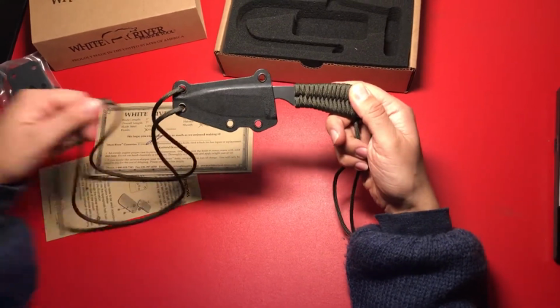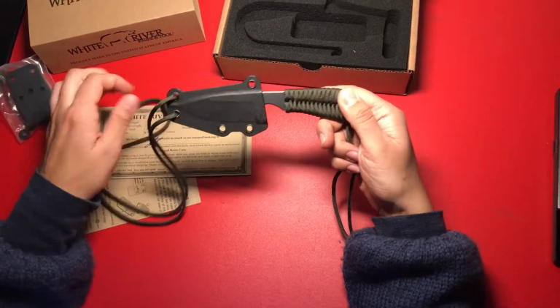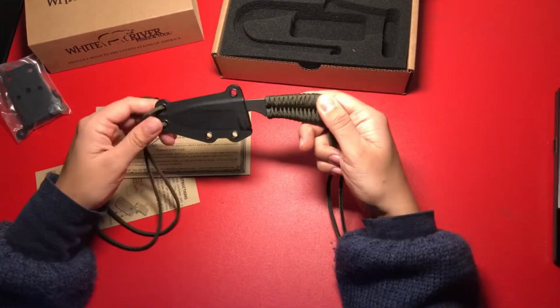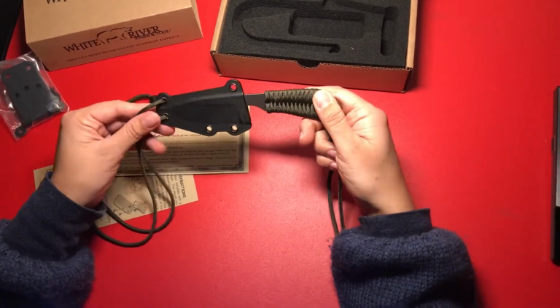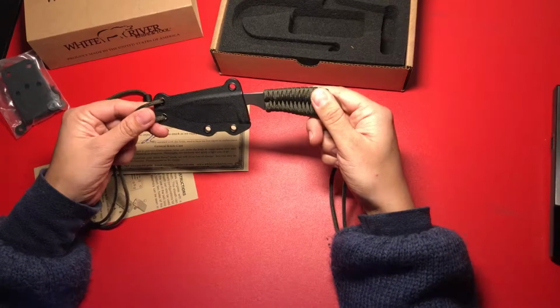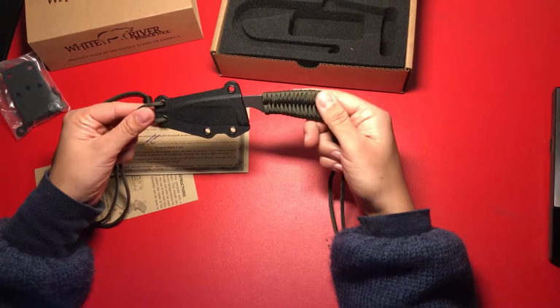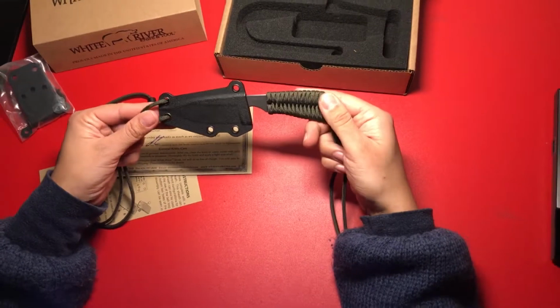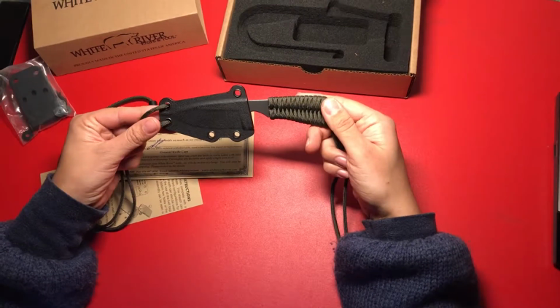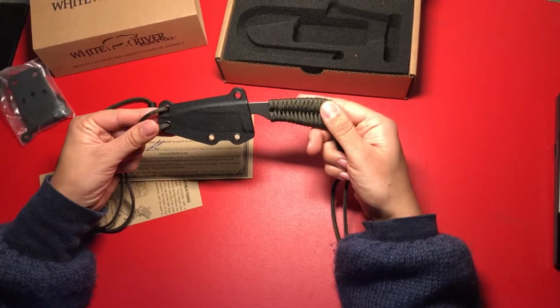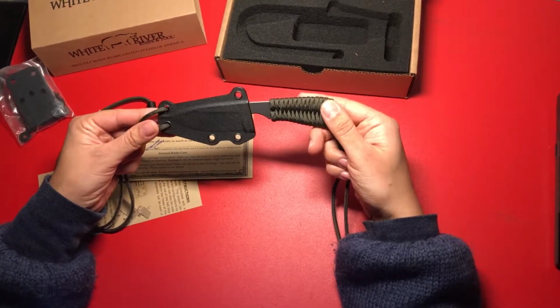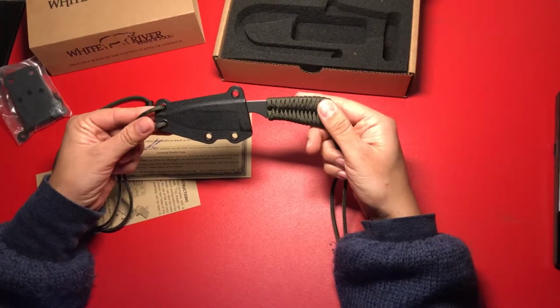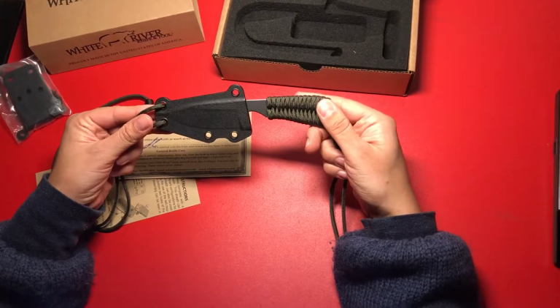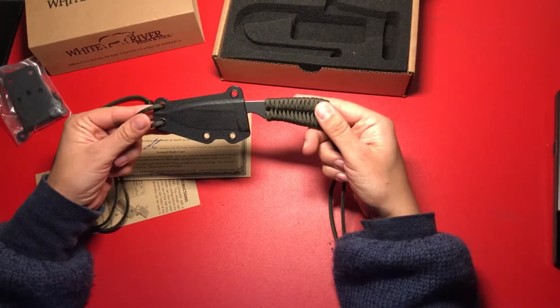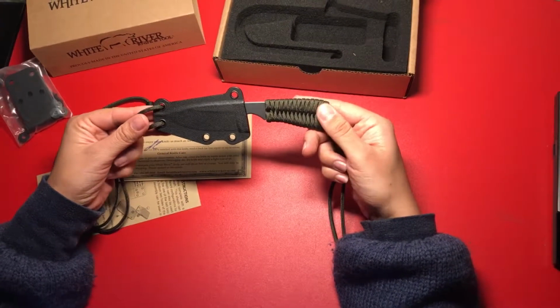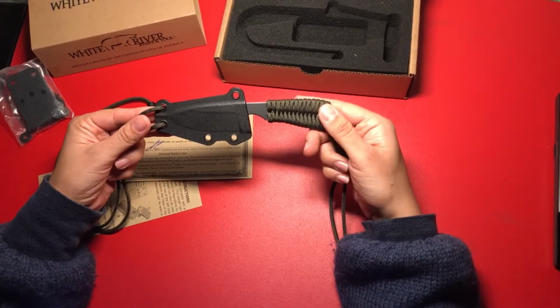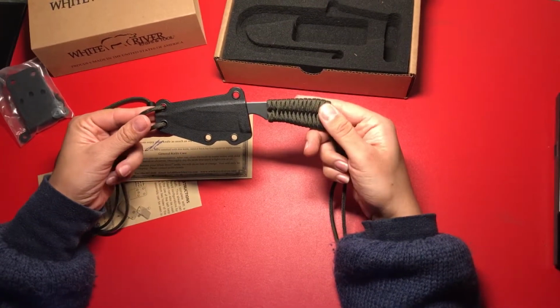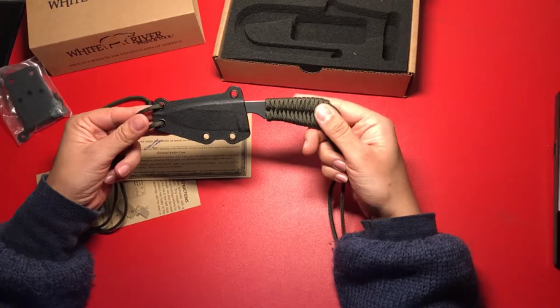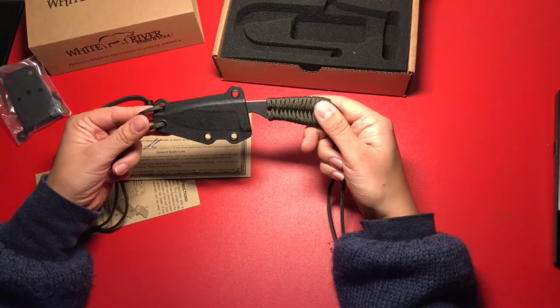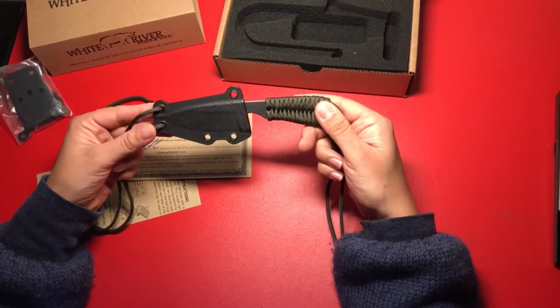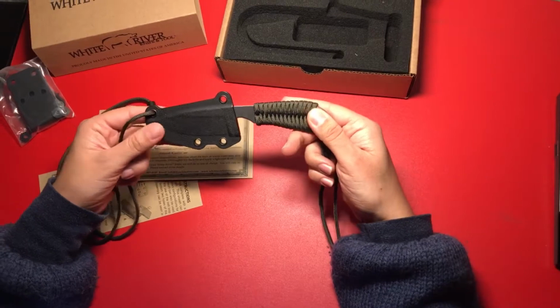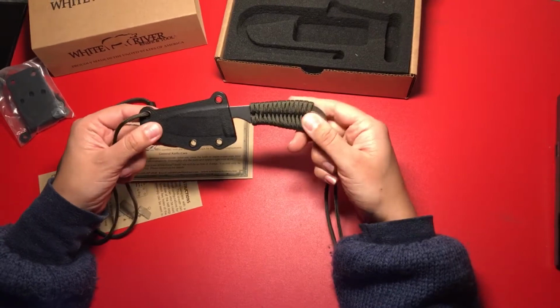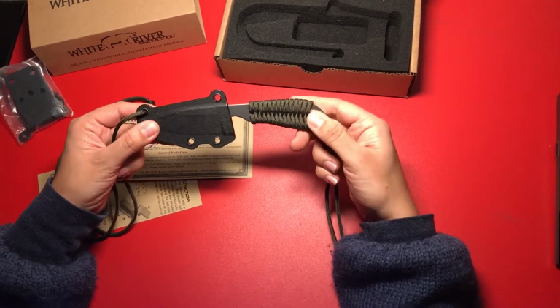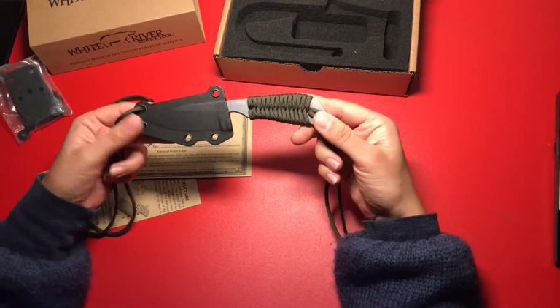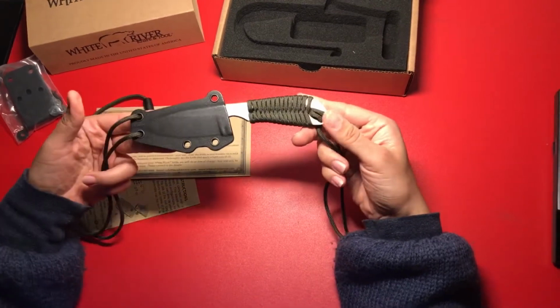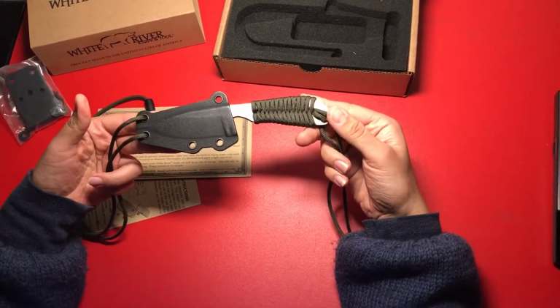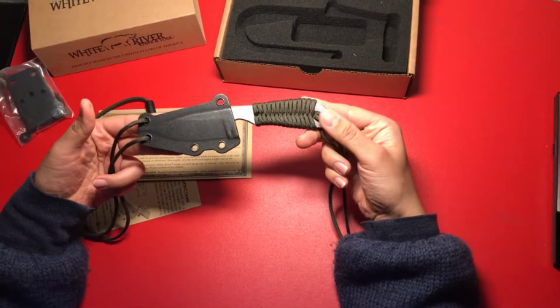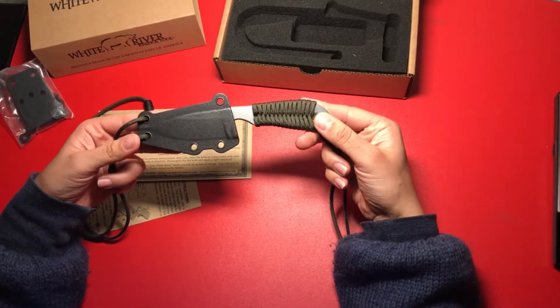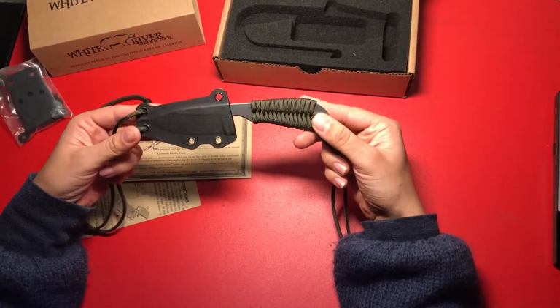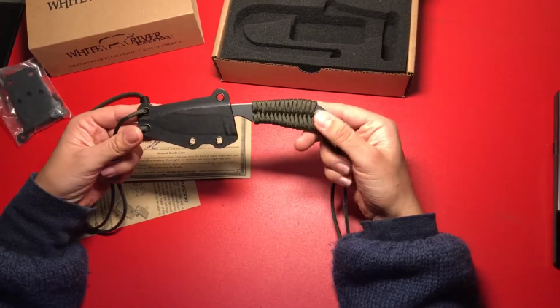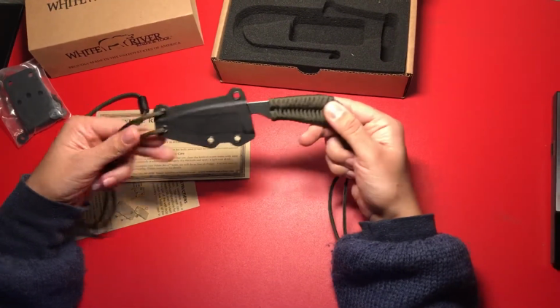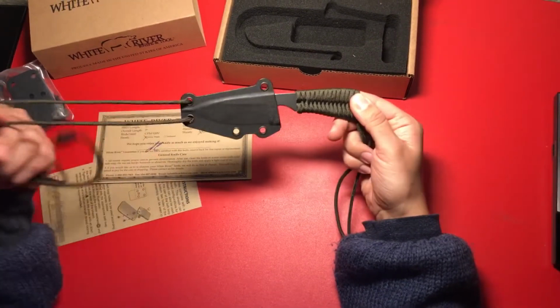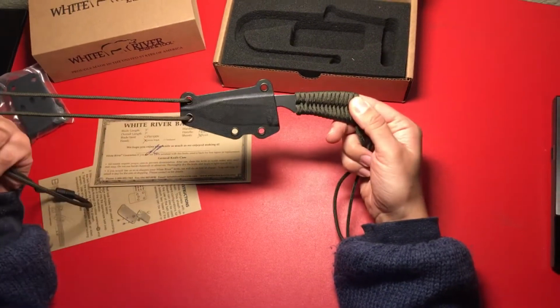This would make a great outdoor knife. It could be an everyday carry knife. You can attach this to your belt. You can attach it as a neck knife.